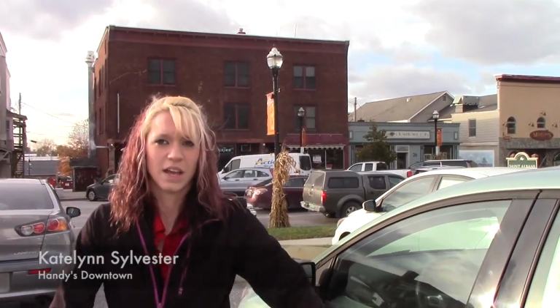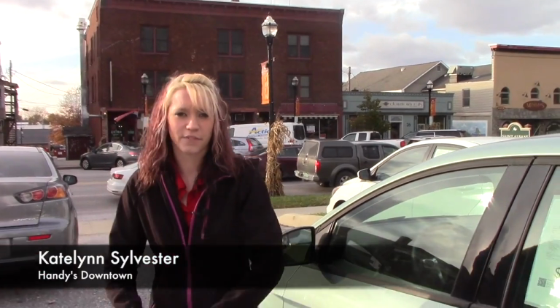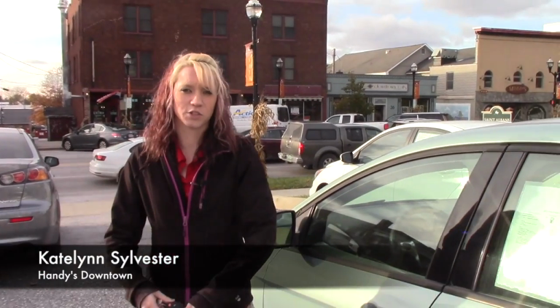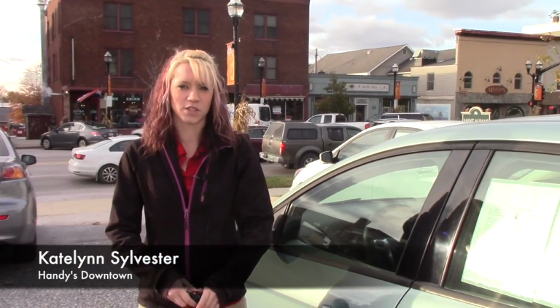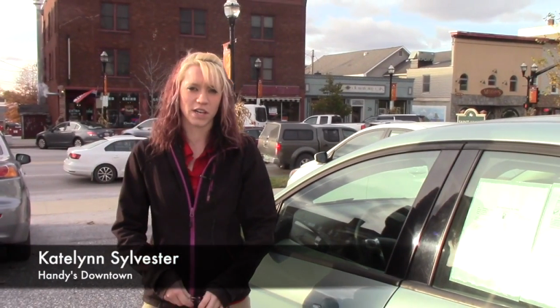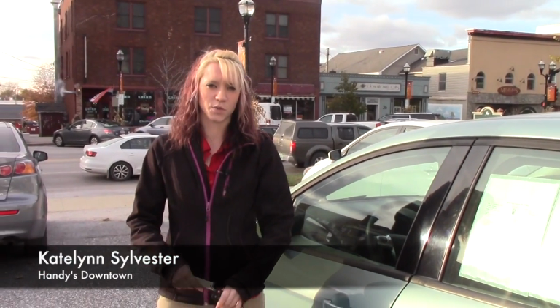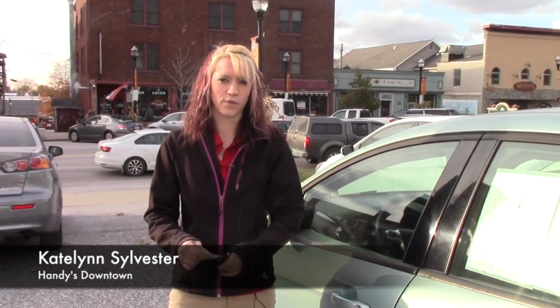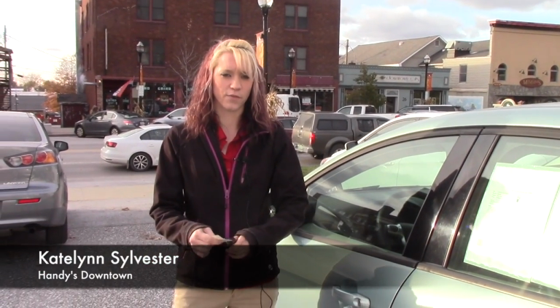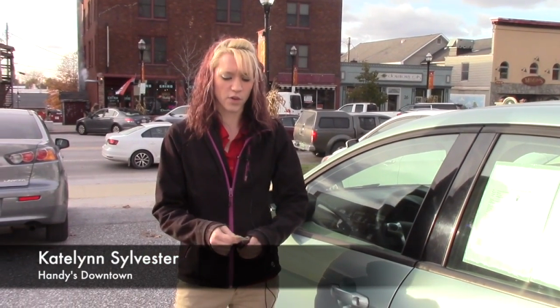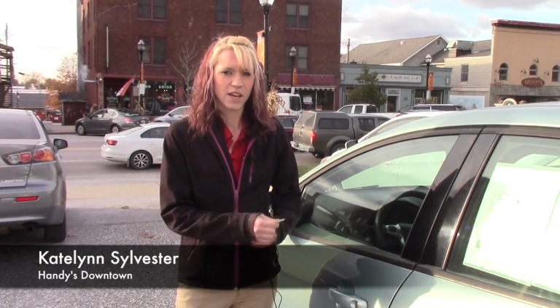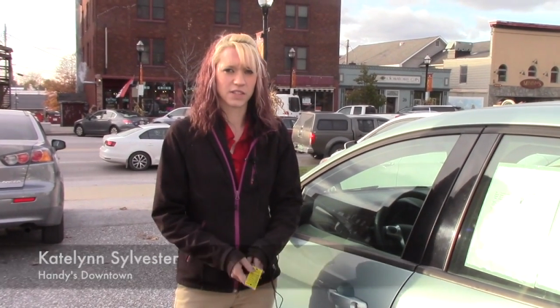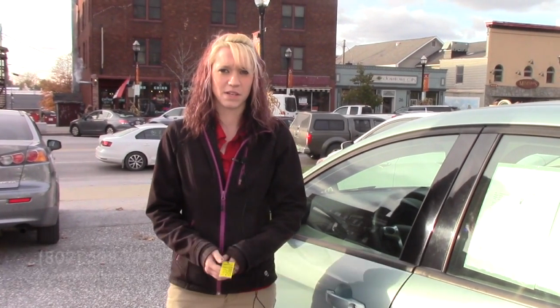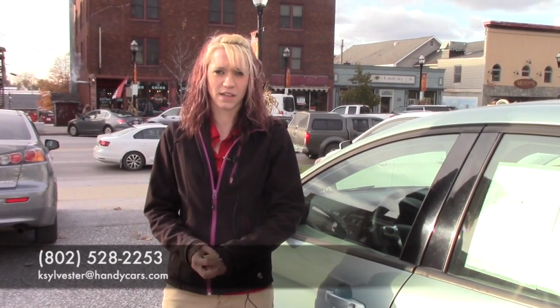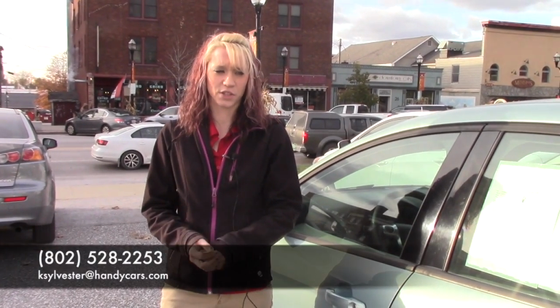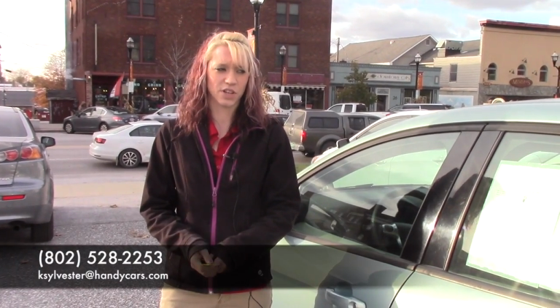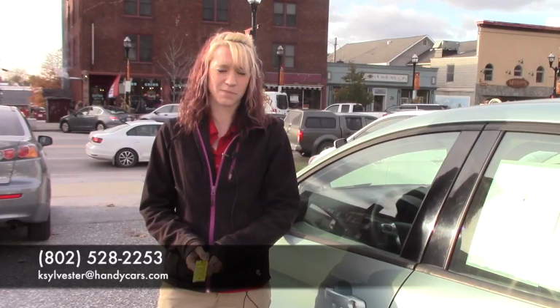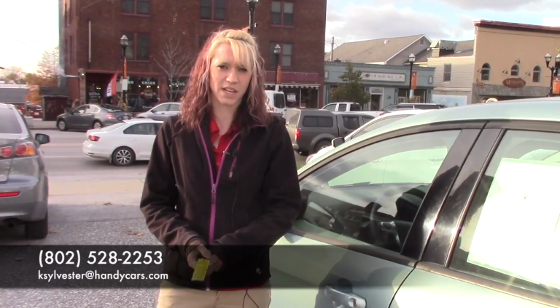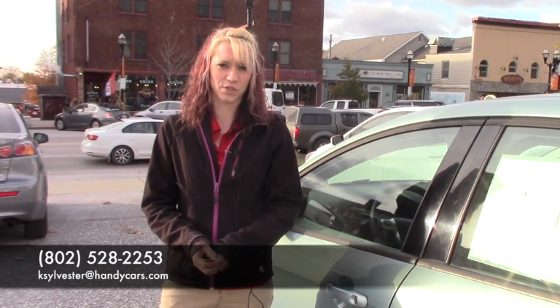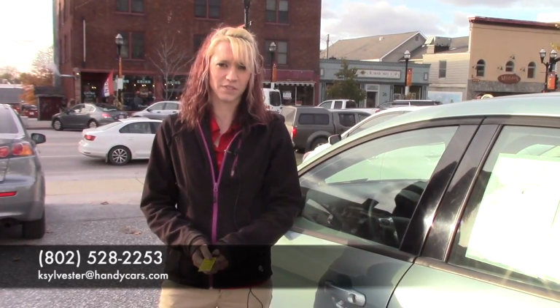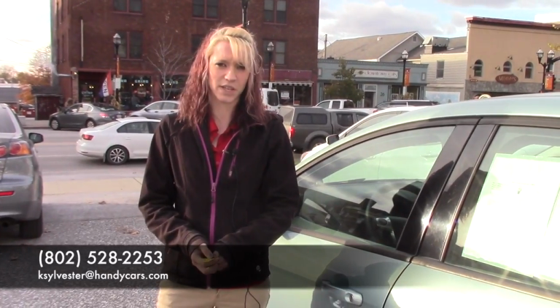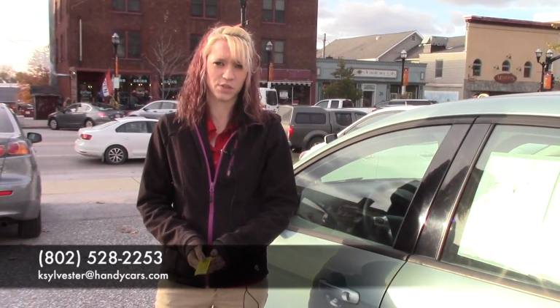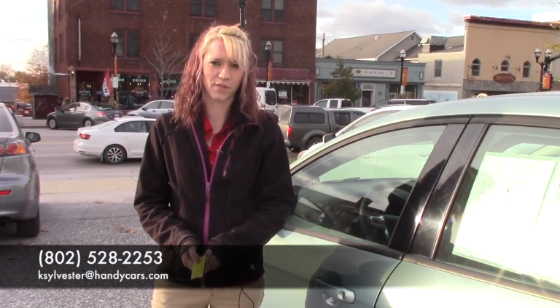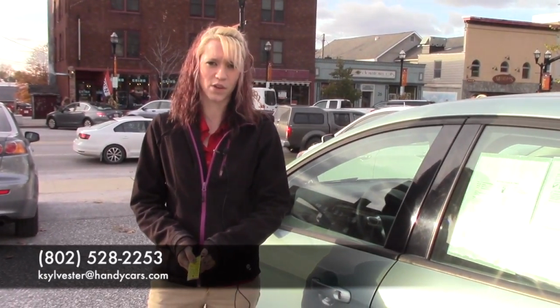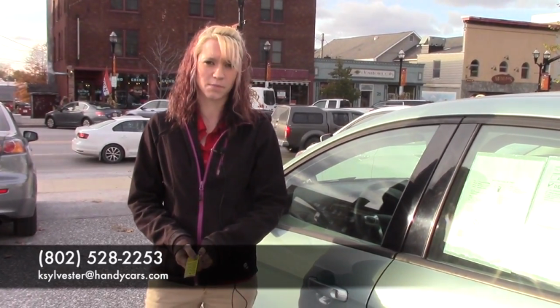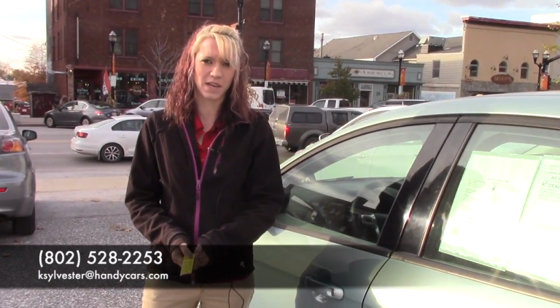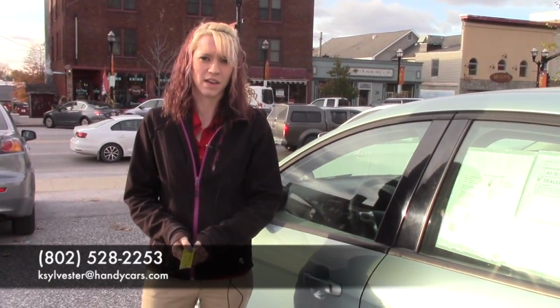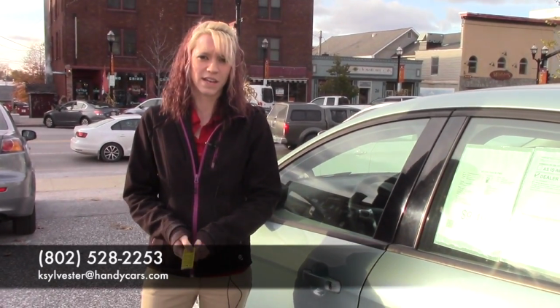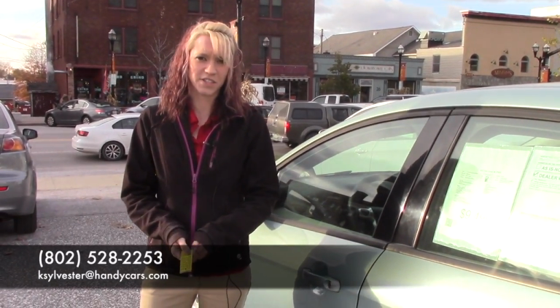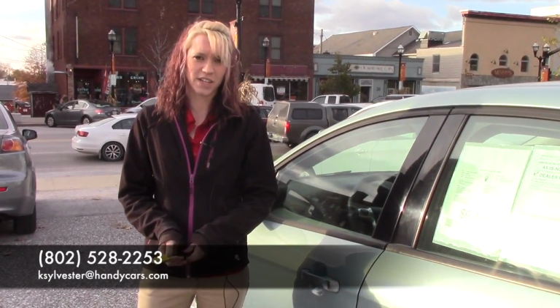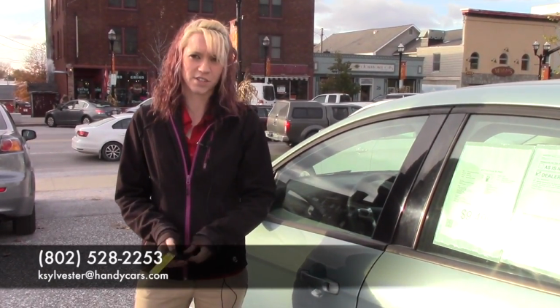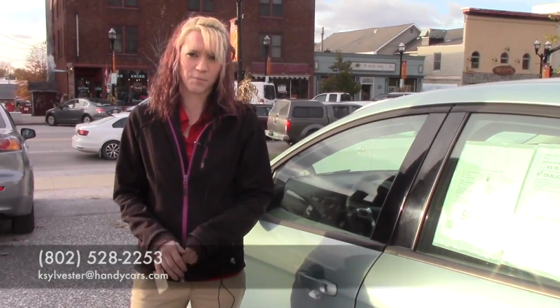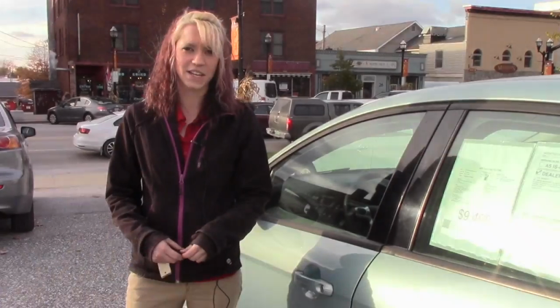Thank you for your interest in the 2012 Ford Focus. If you'd like to come in and take it for a test drive, my number is 802-528-2253, or email me at ksylvester-handycars.com. Thank you.